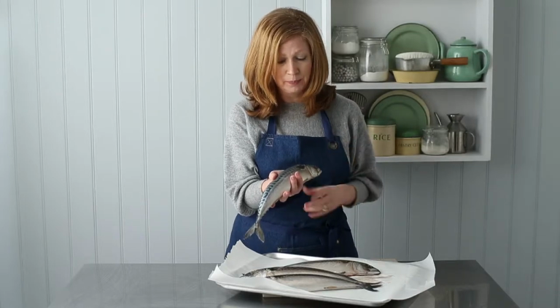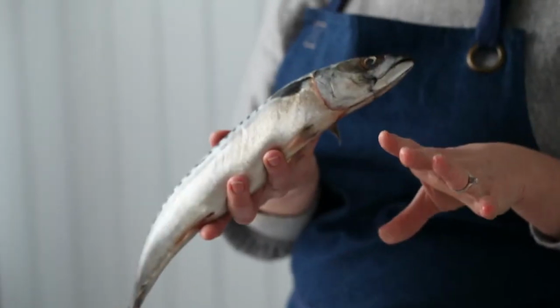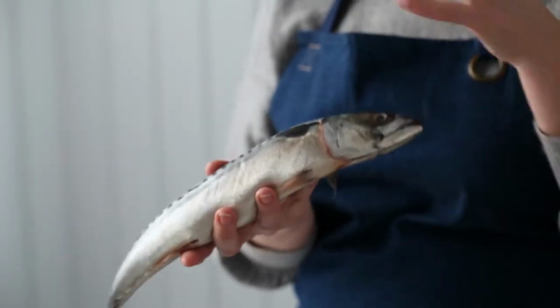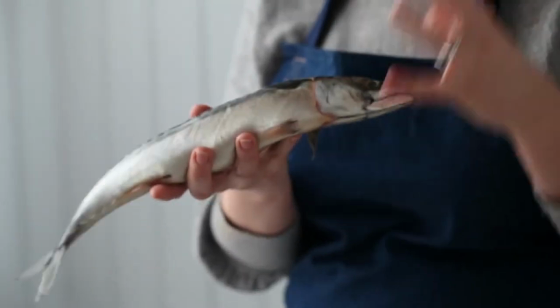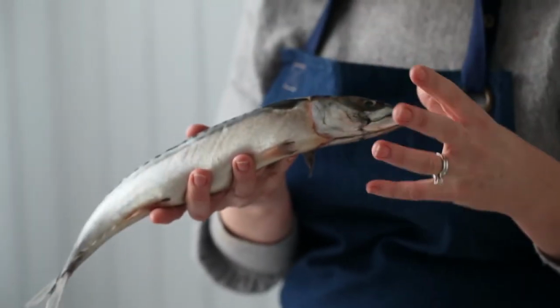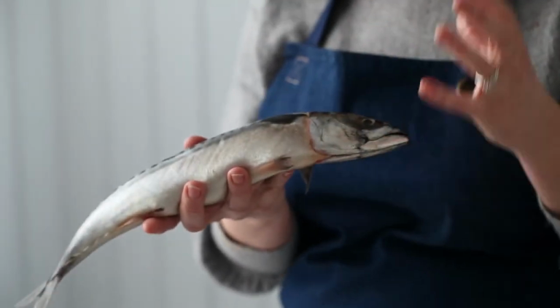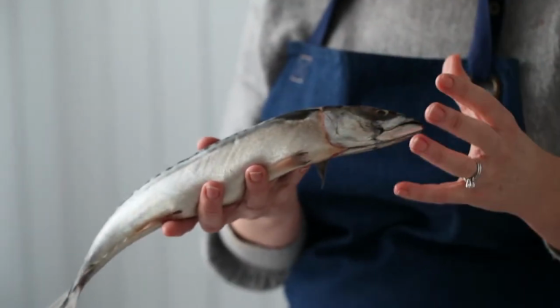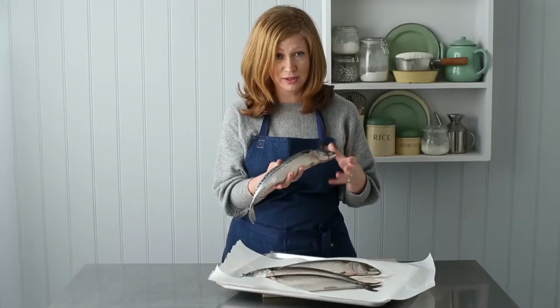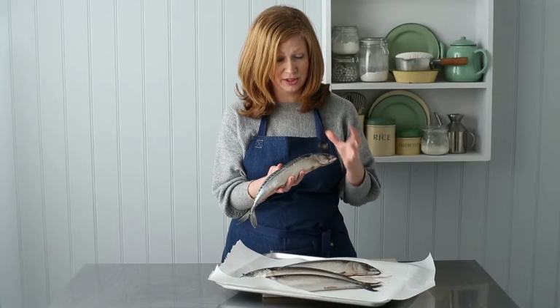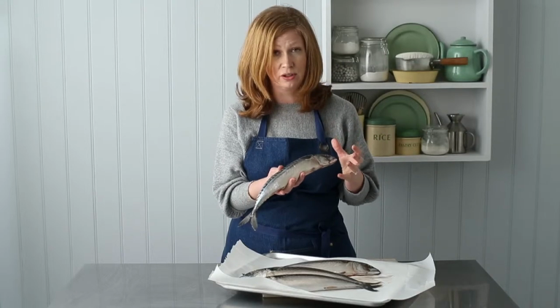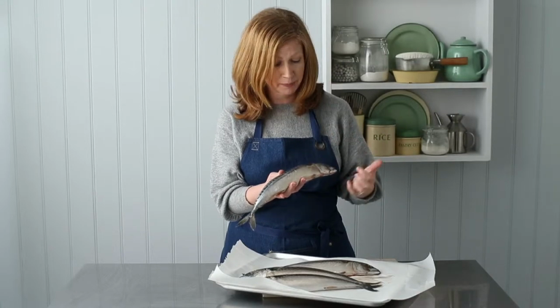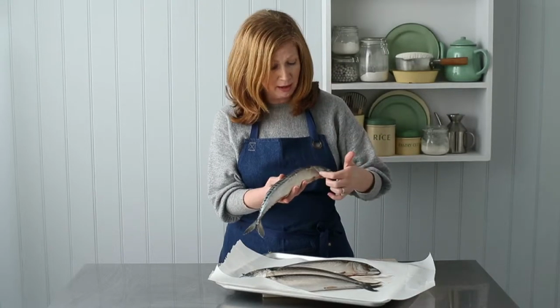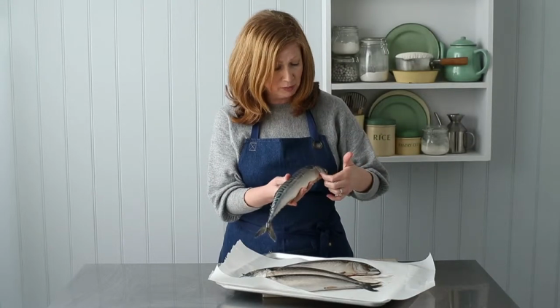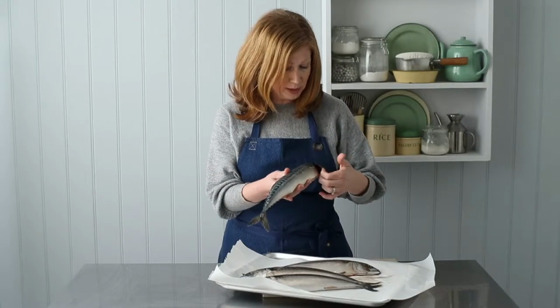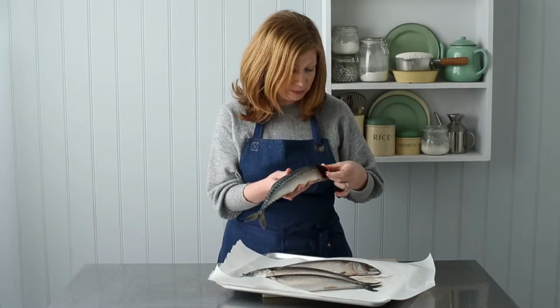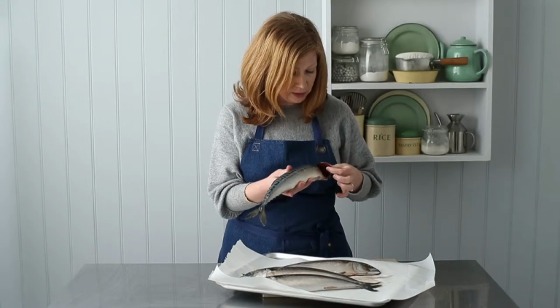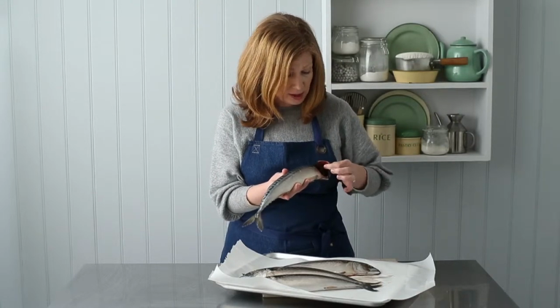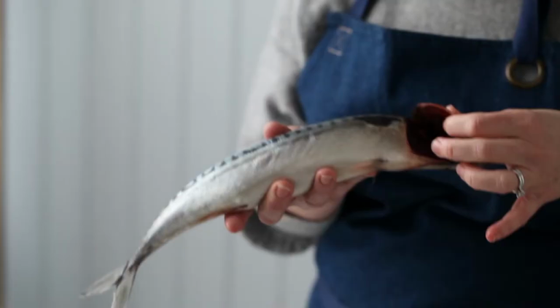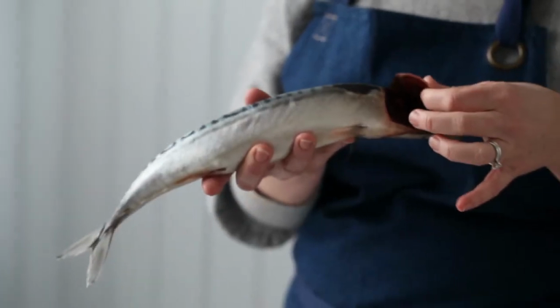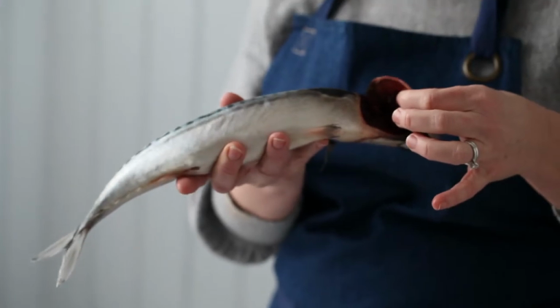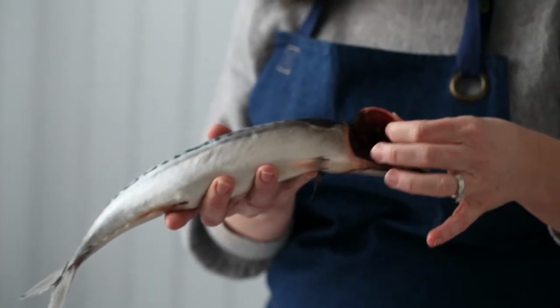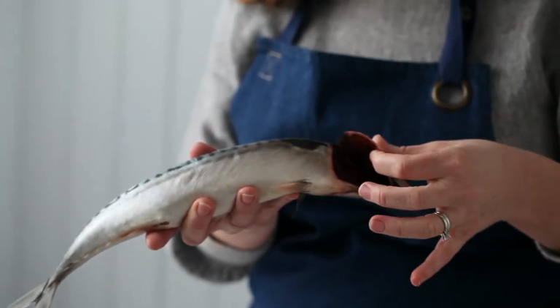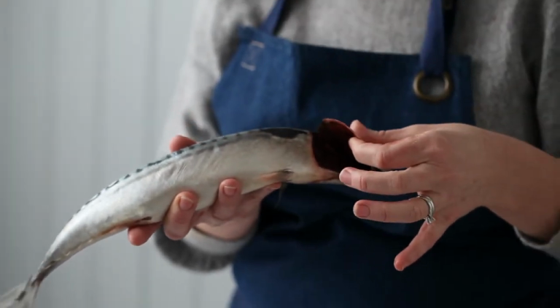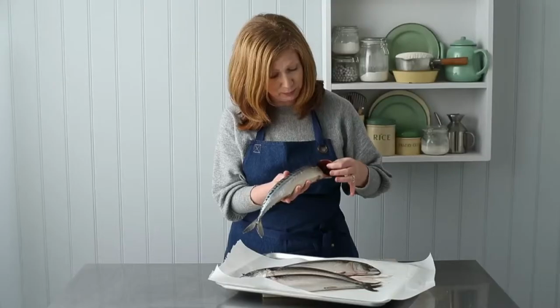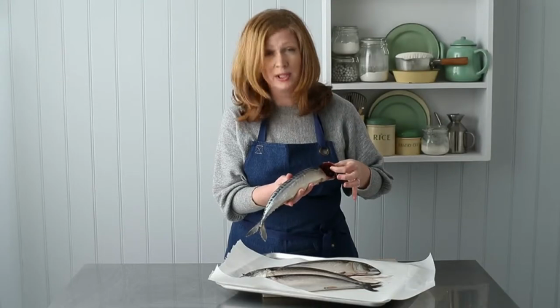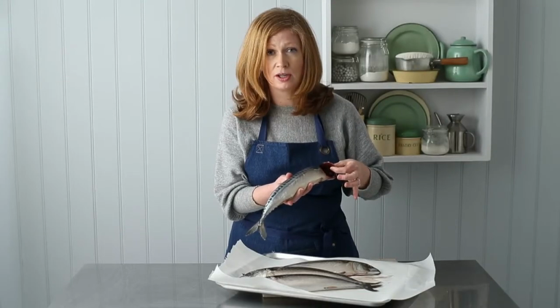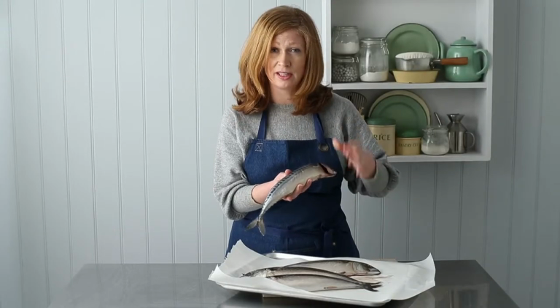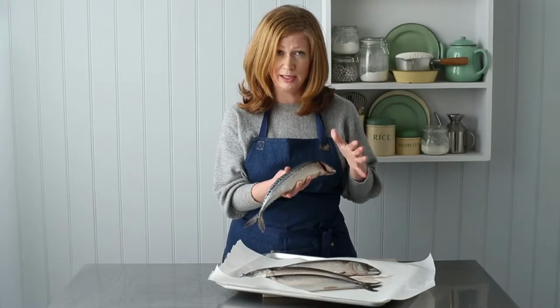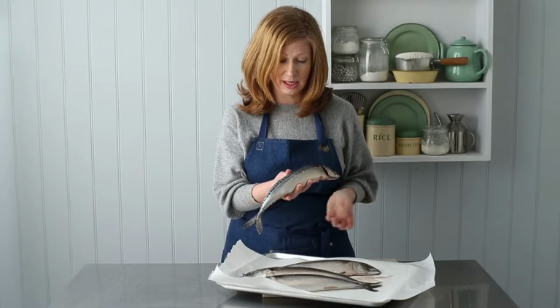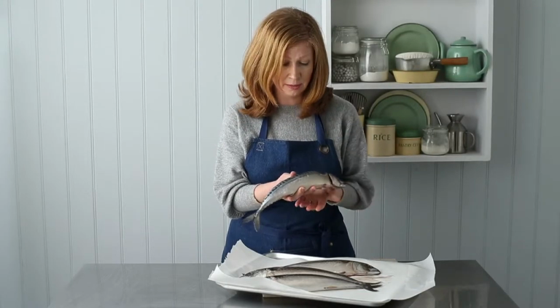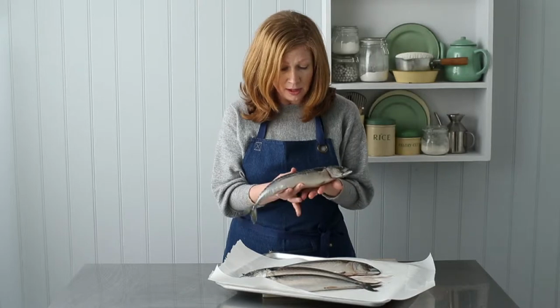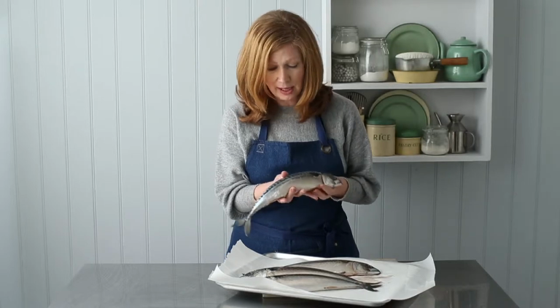This is why you need to get friendly with your fishmonger, because you need to get really up close to the fish and take a good look at it. A really good way of telling if it's fresh is to look at the gills — you can see that fantastic deep, deep red colour, and that's a really good indicator.